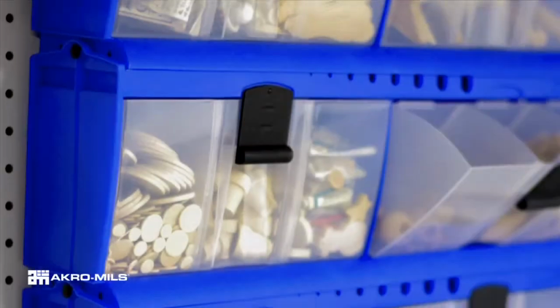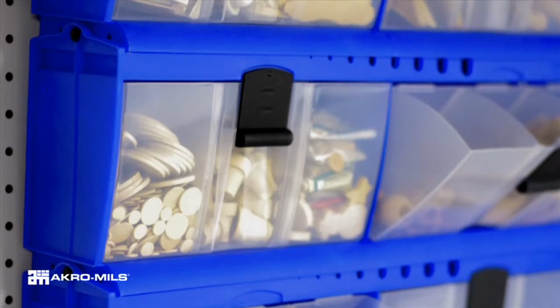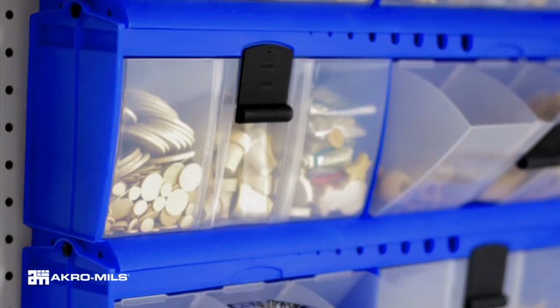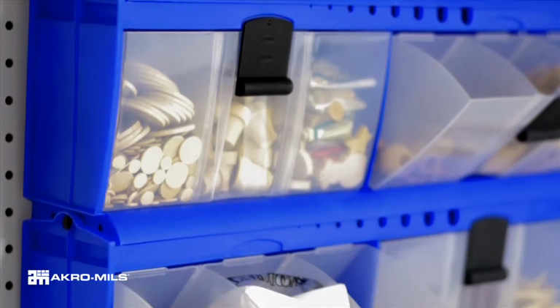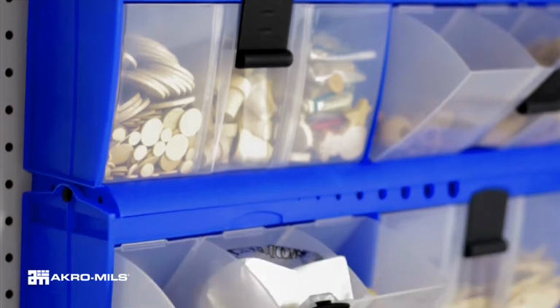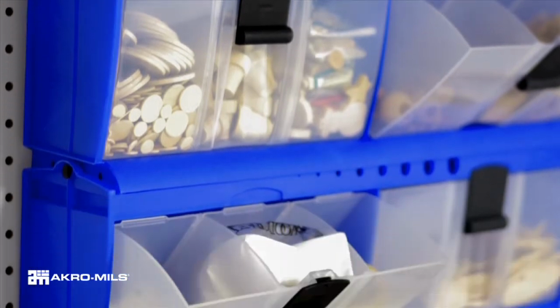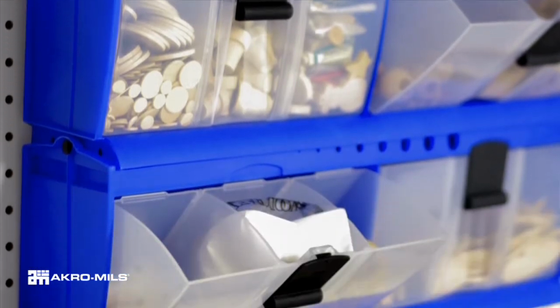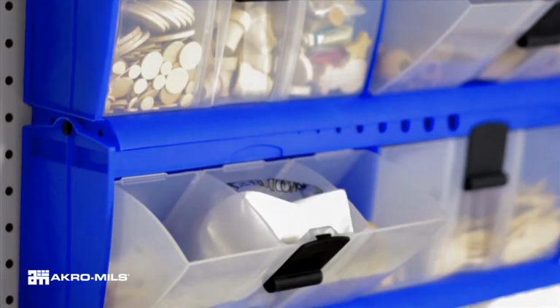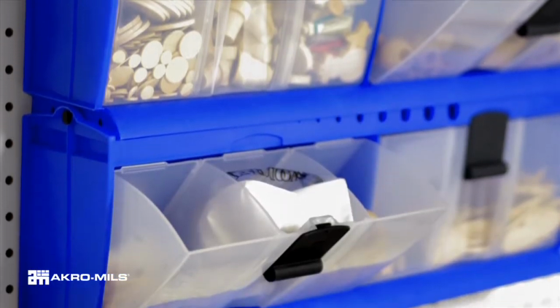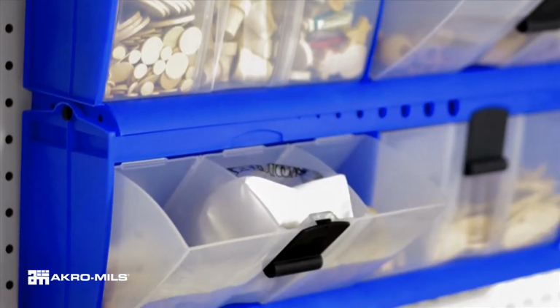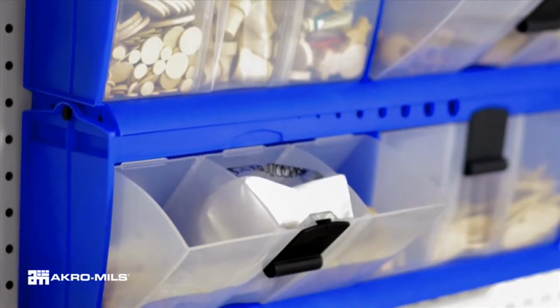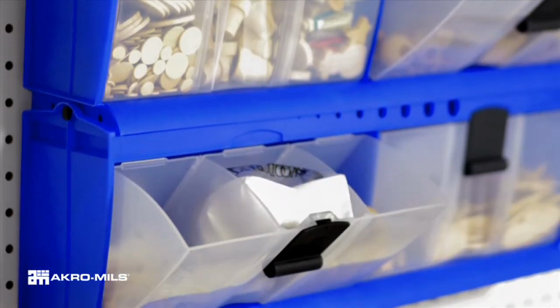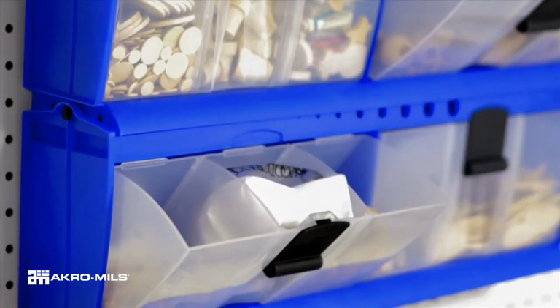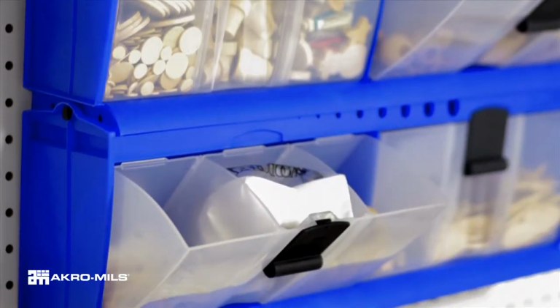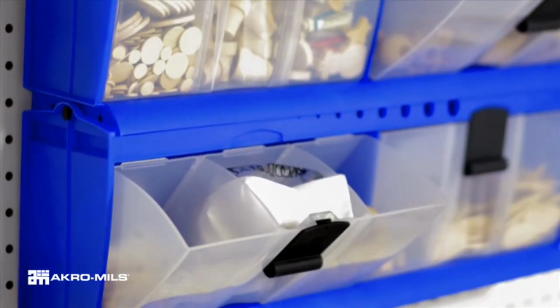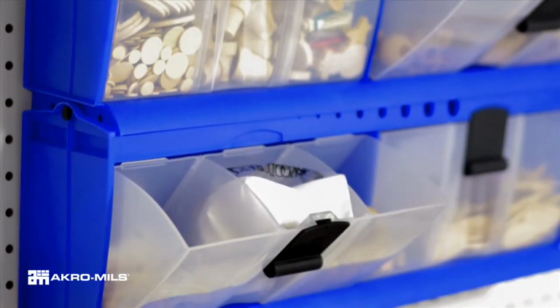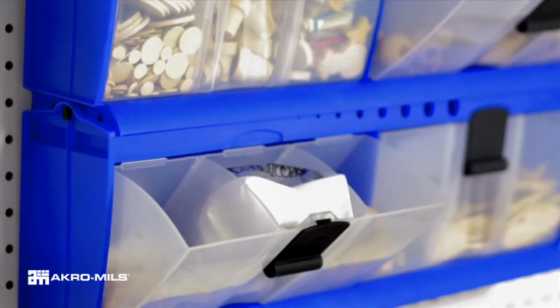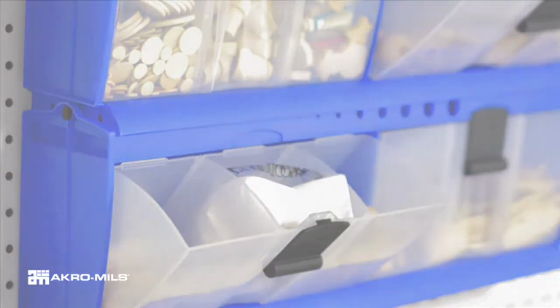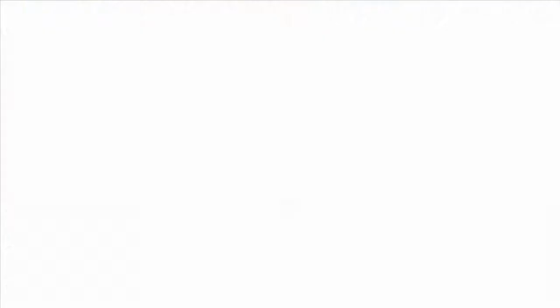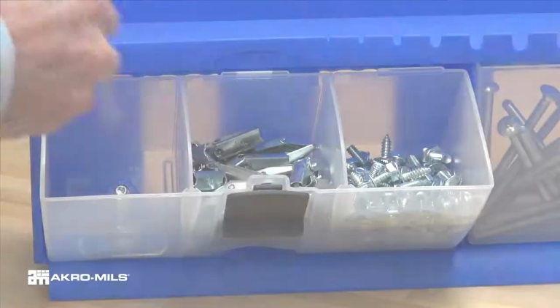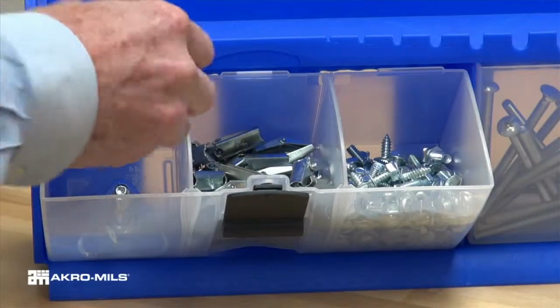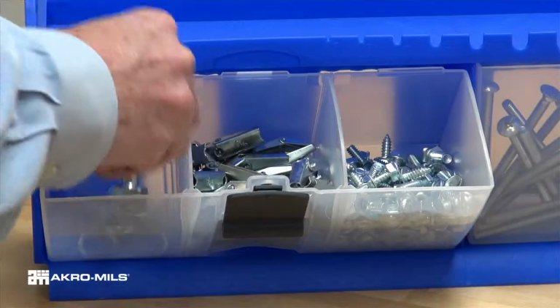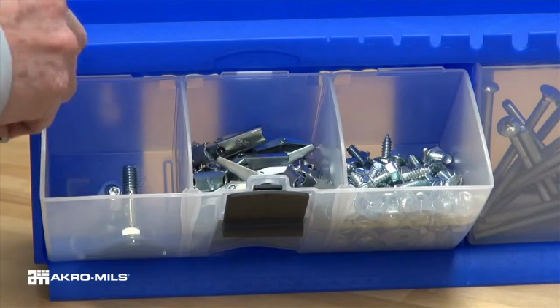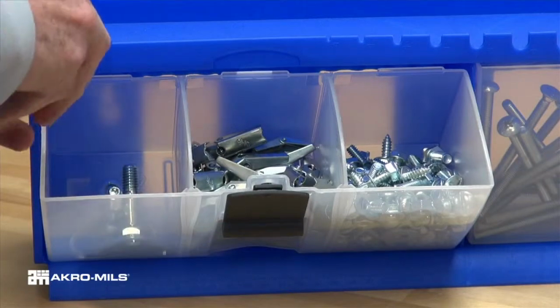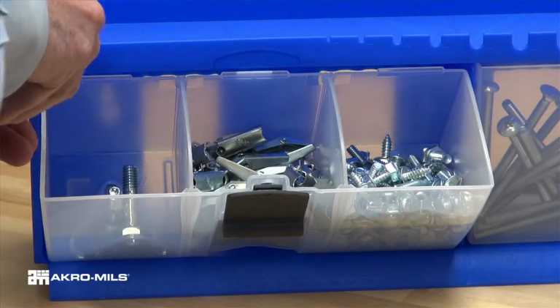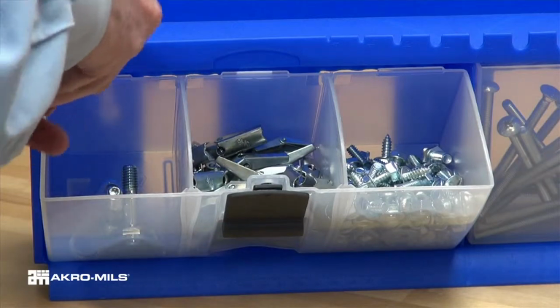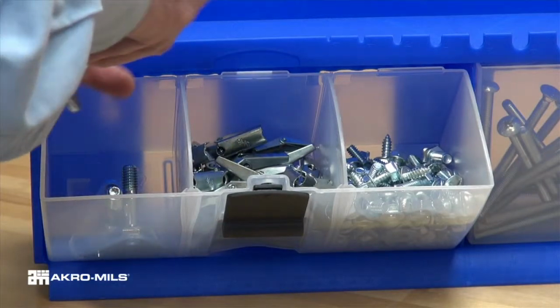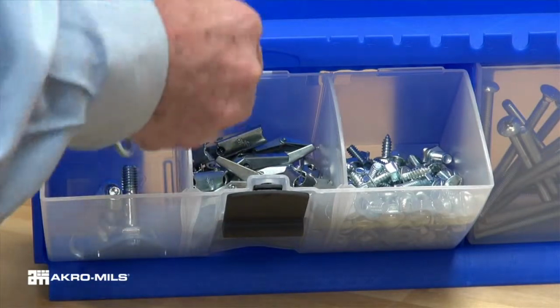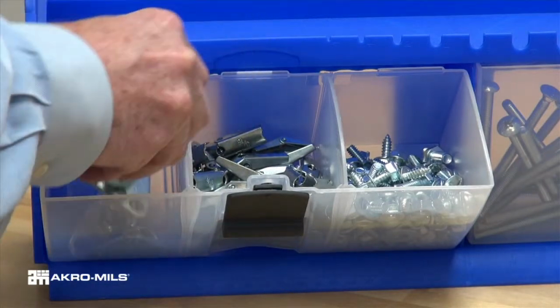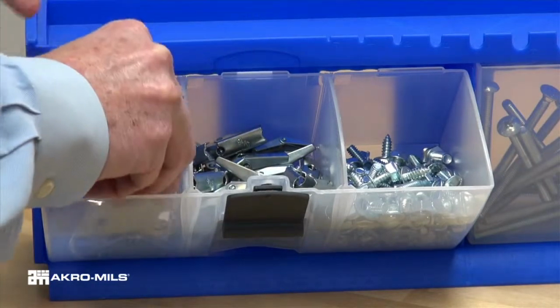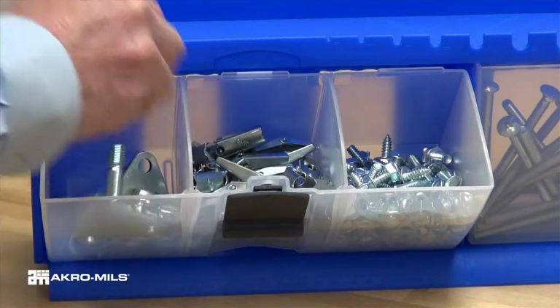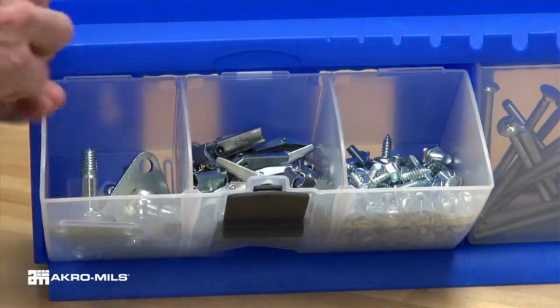Stacked units can be securely locked together with the enclosed pins. Dividers are included to customize the compartment size.